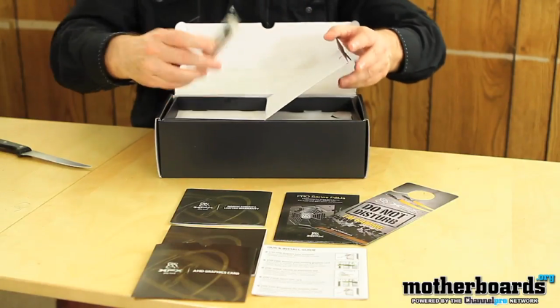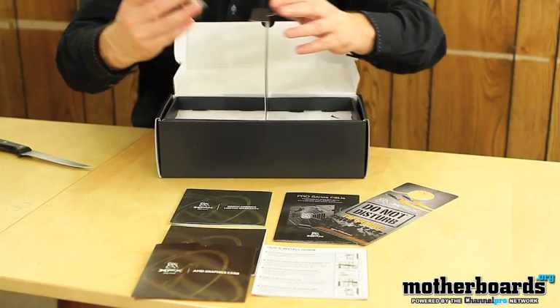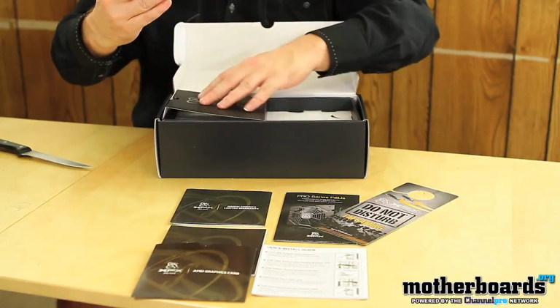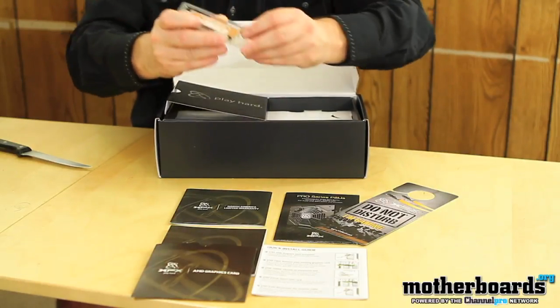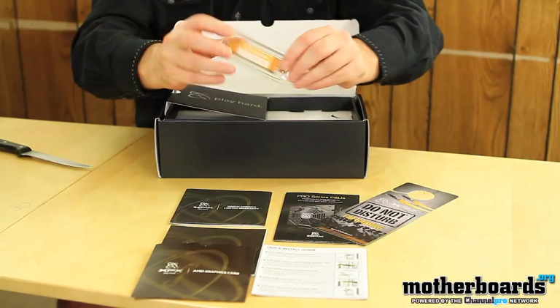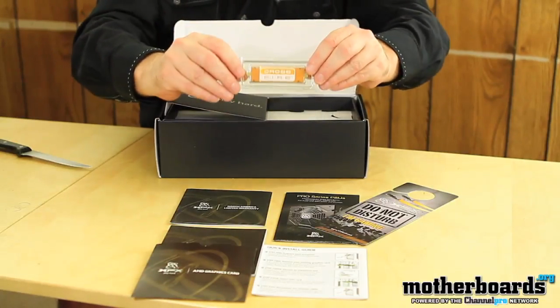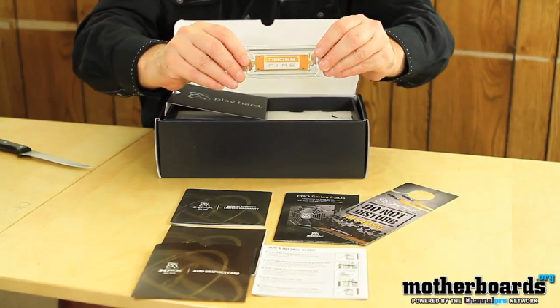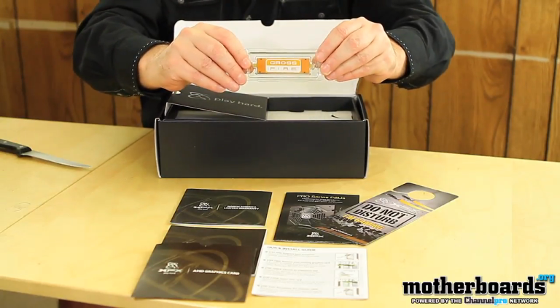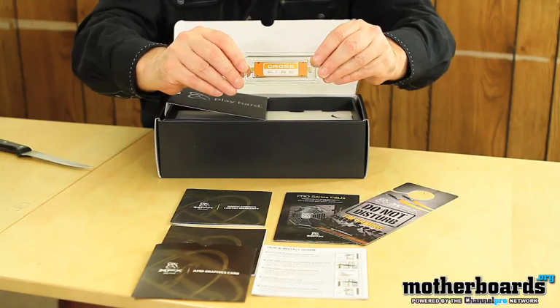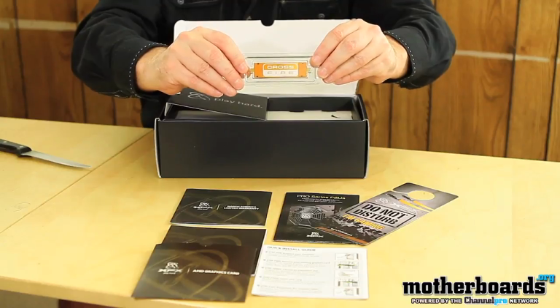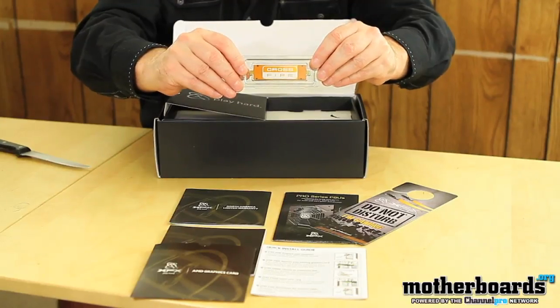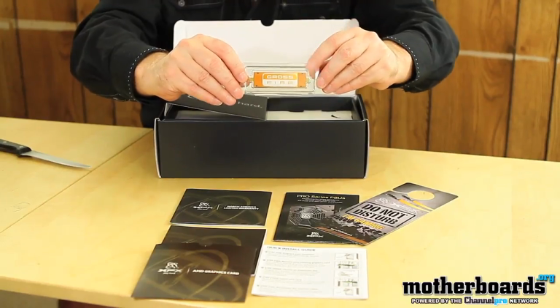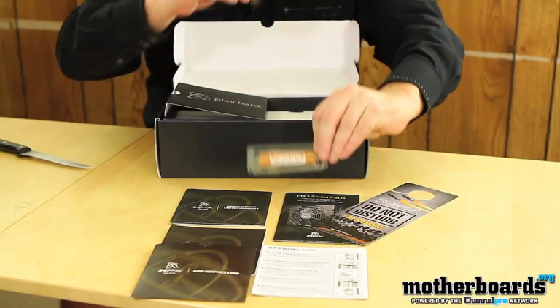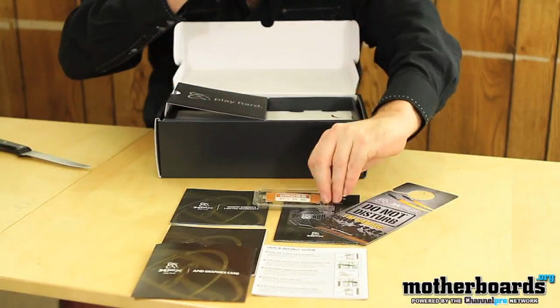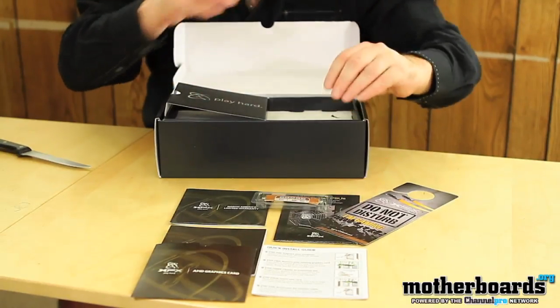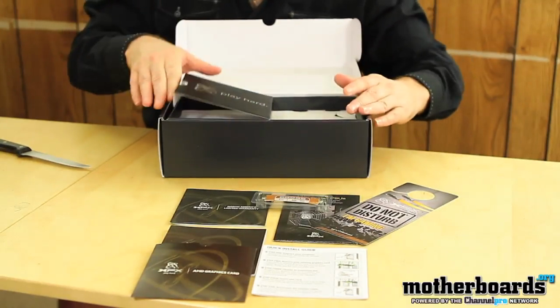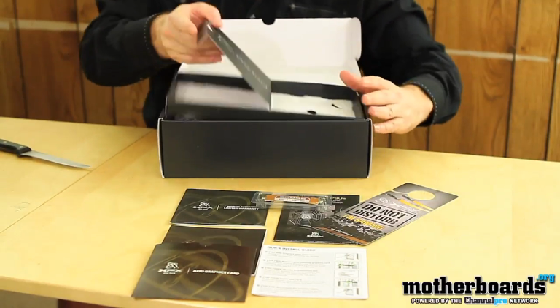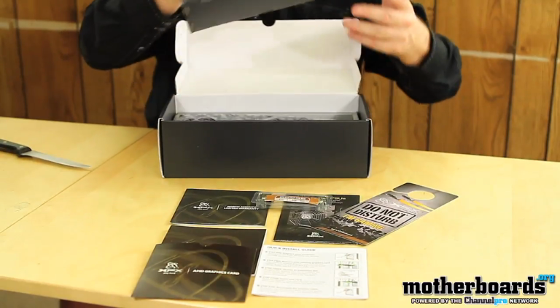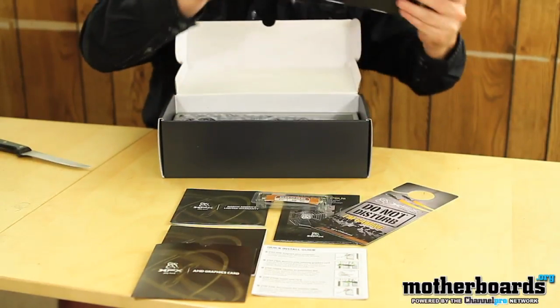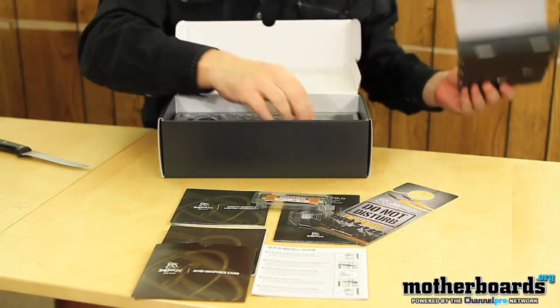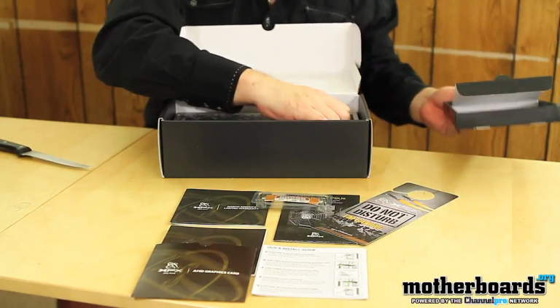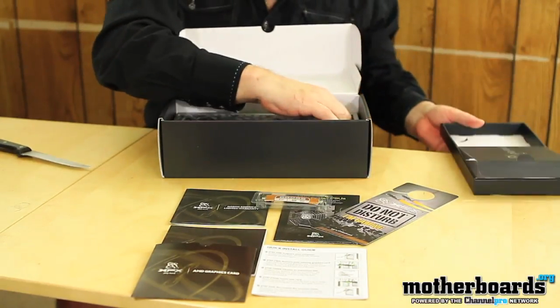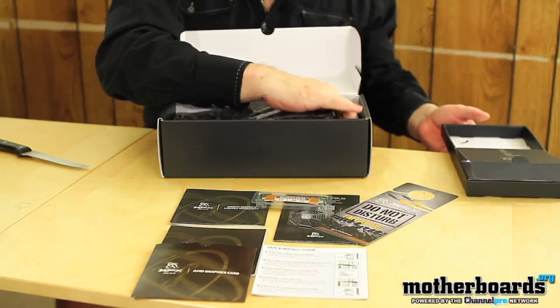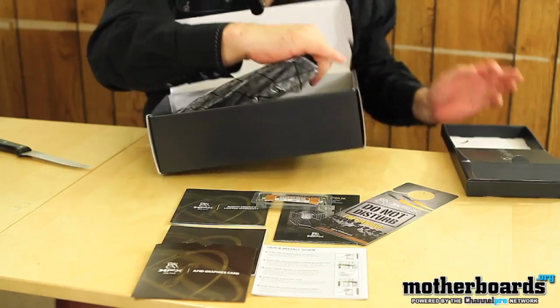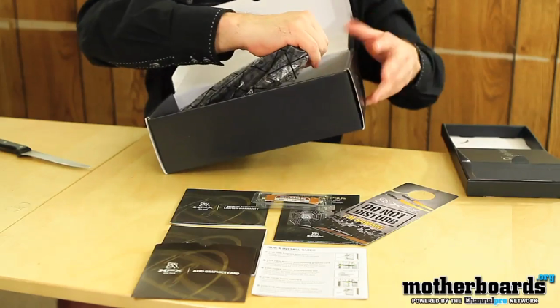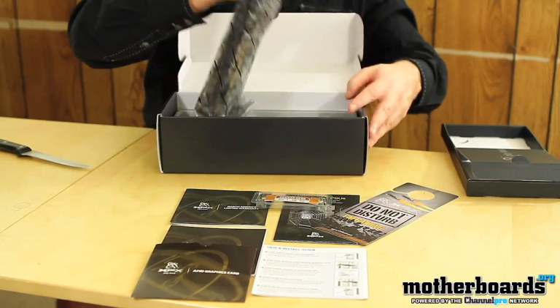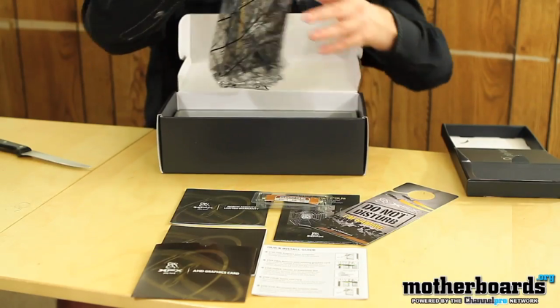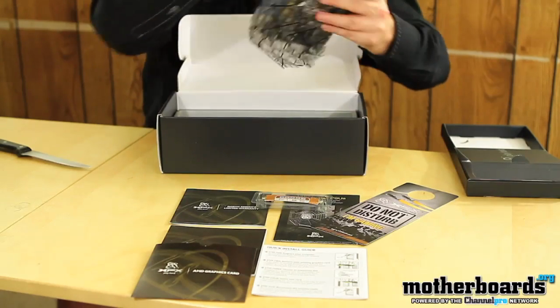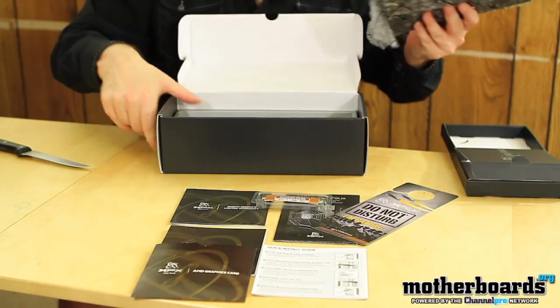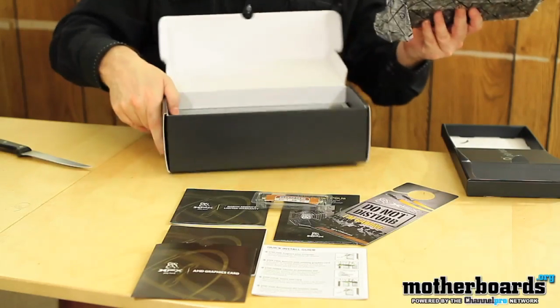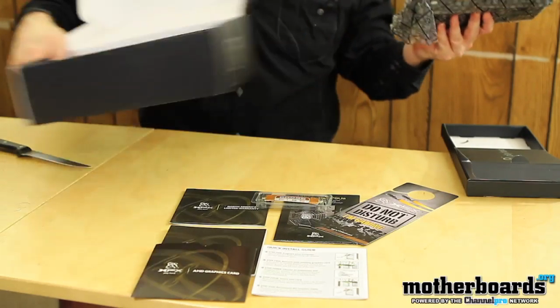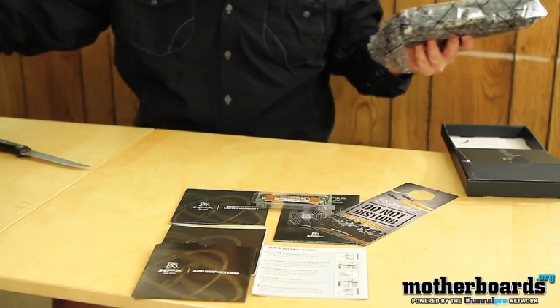We do get the Crossfire Bridge, which is included. I don't see any additional power cables or anything else. XFX's usual stance on this is that most people who are buying this card have a substantial enough power supply to handle it.